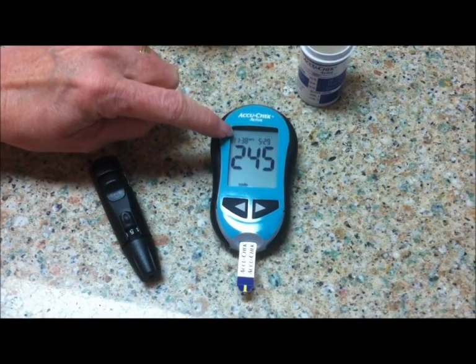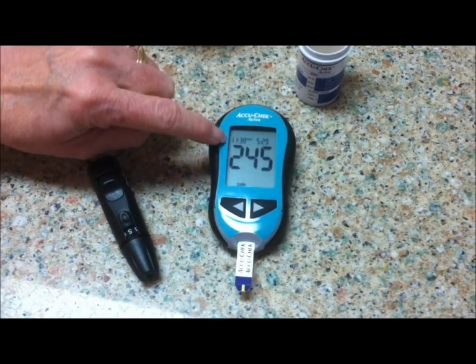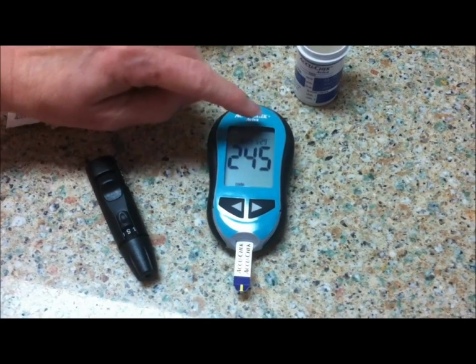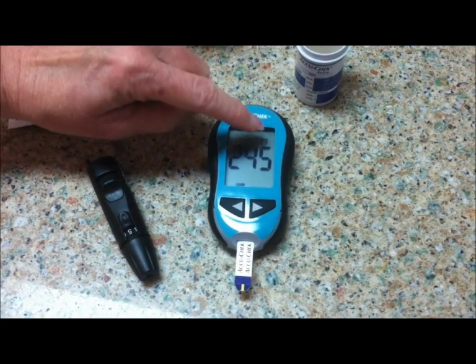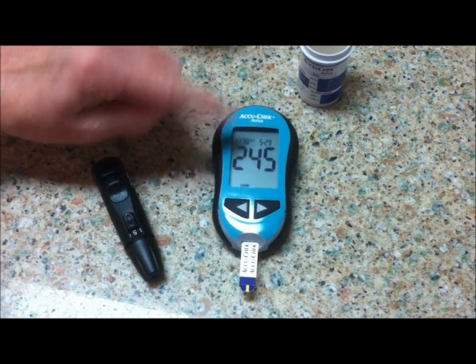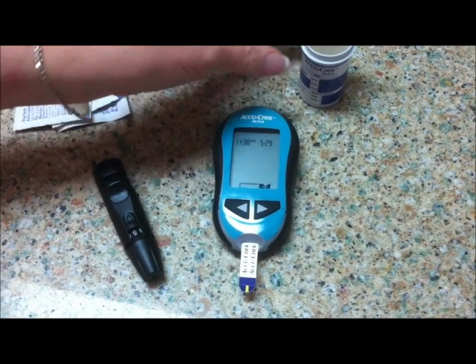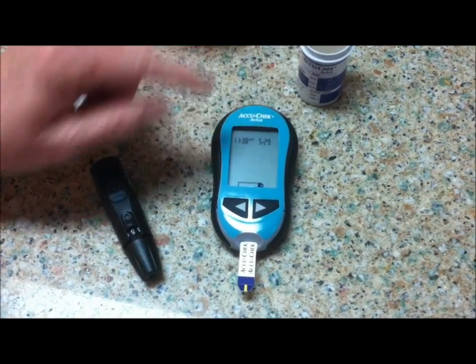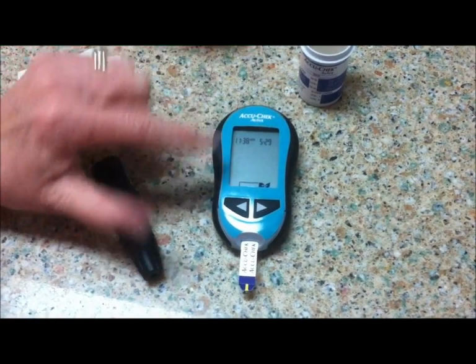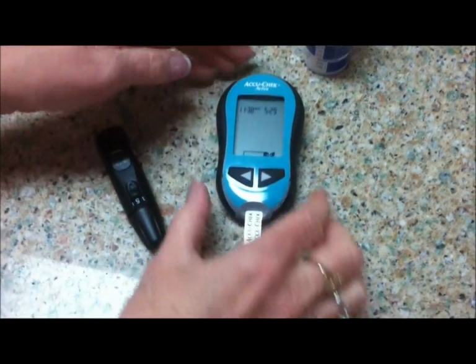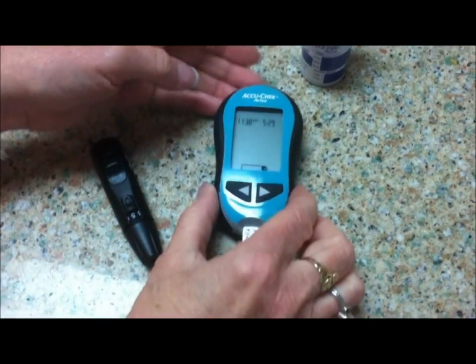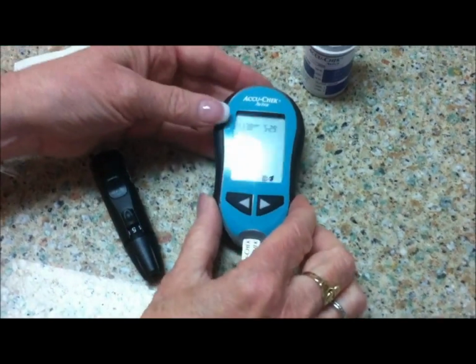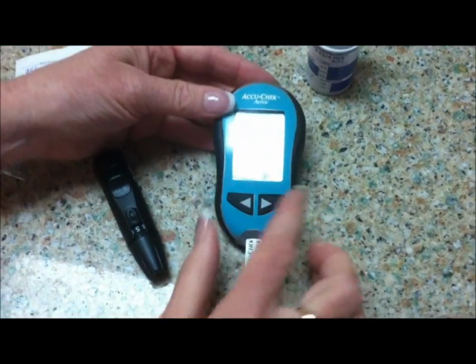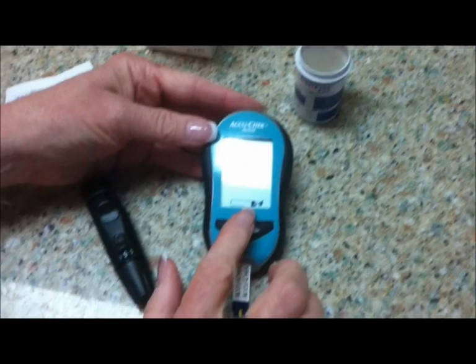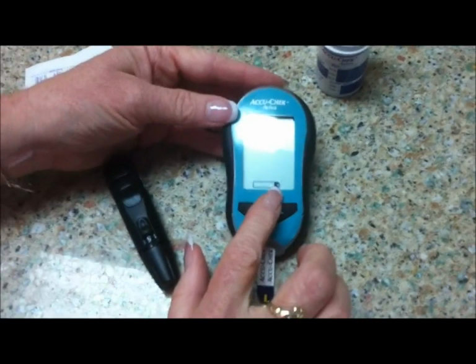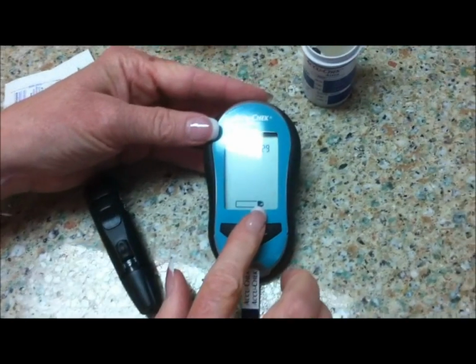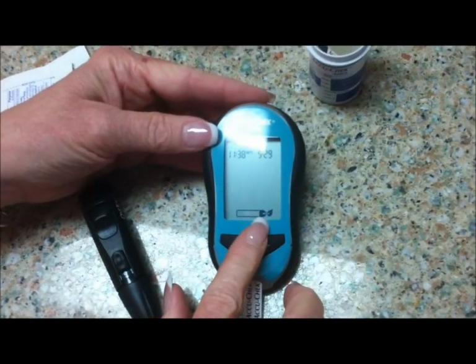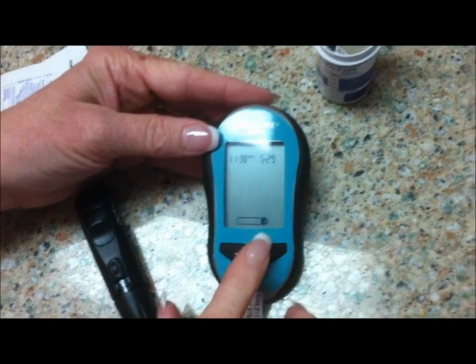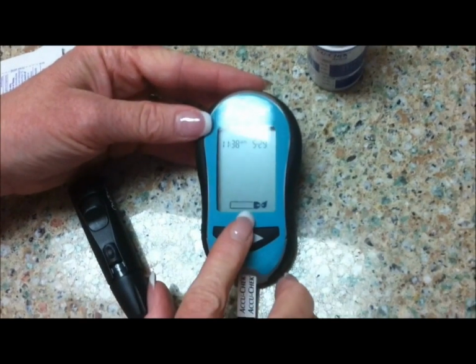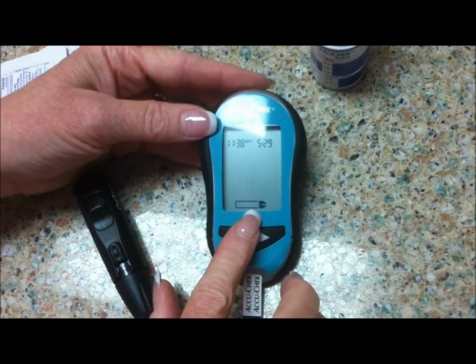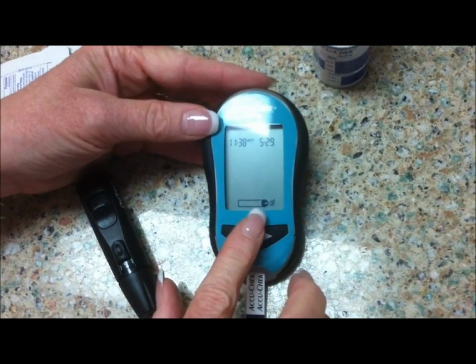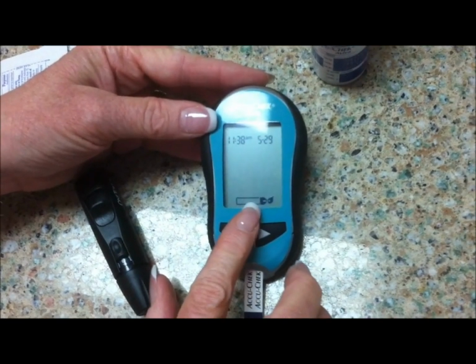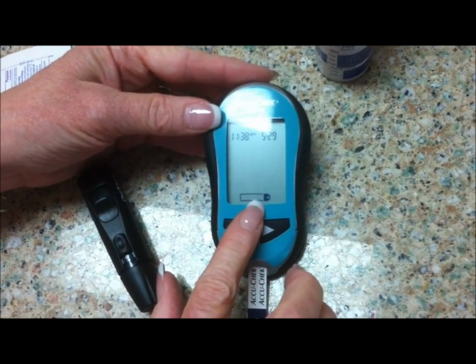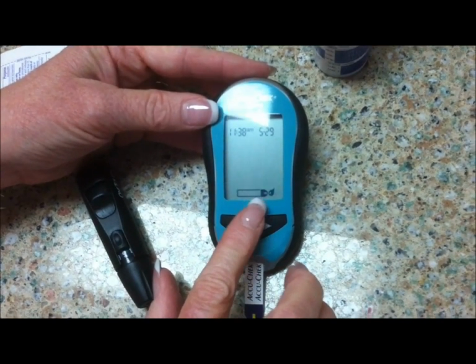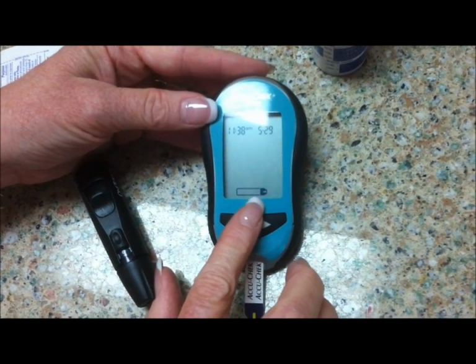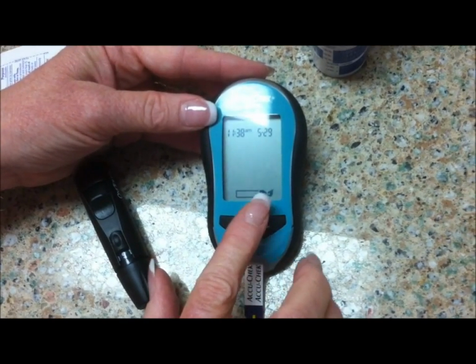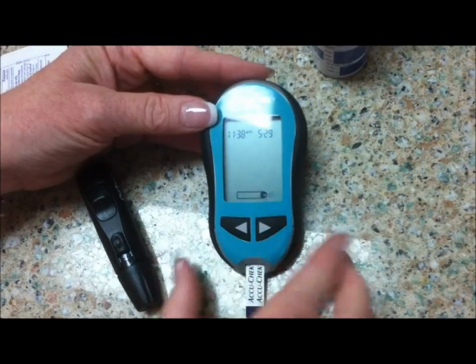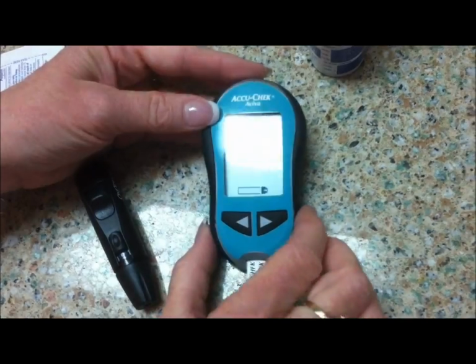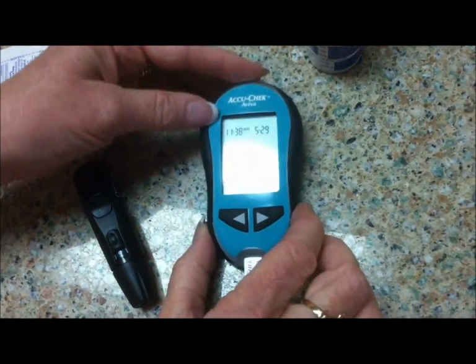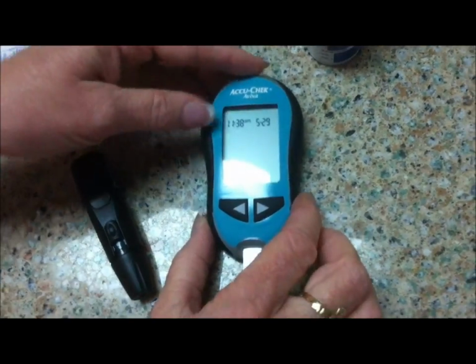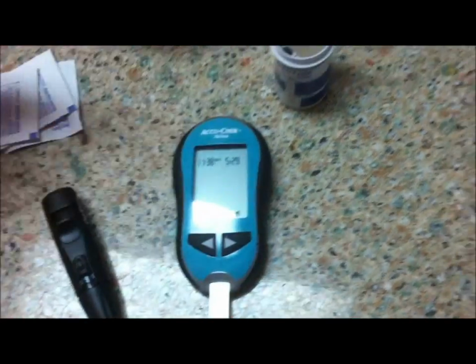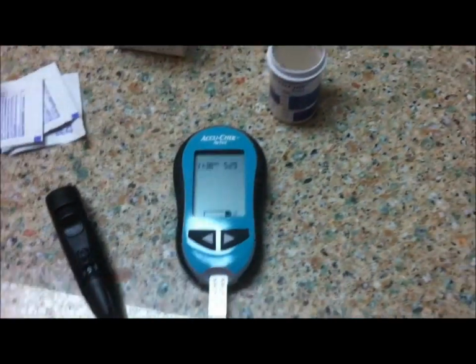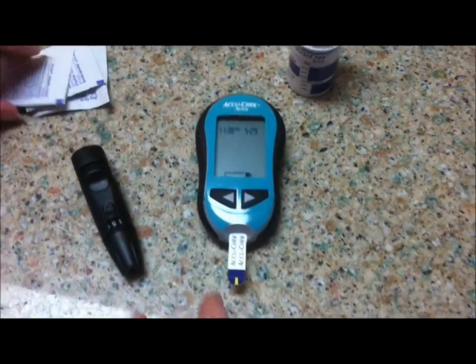It gives you the time, the date, and the code. And then when you have a little drop of blood symbol at the test strip indicator, it's ready to take a drop of blood.